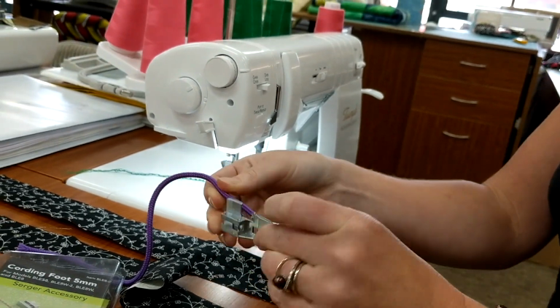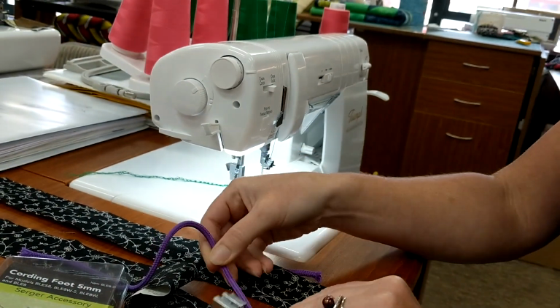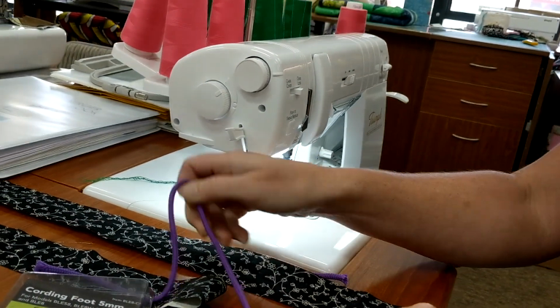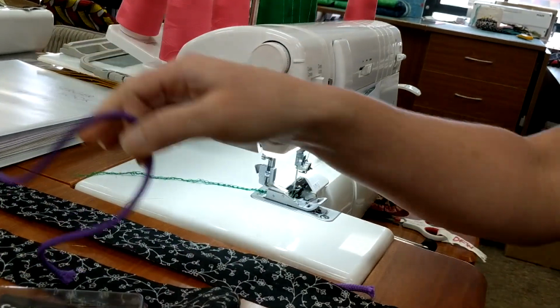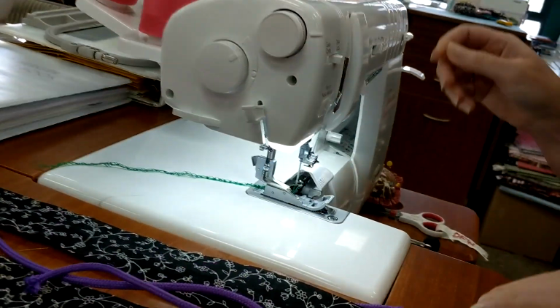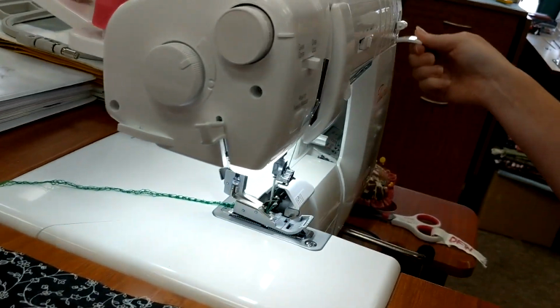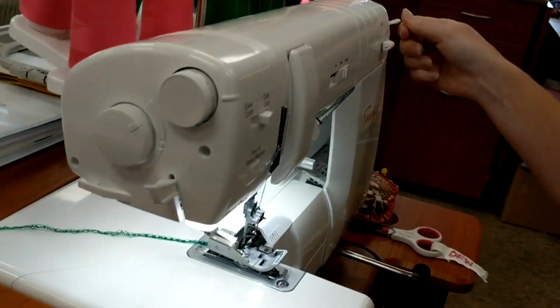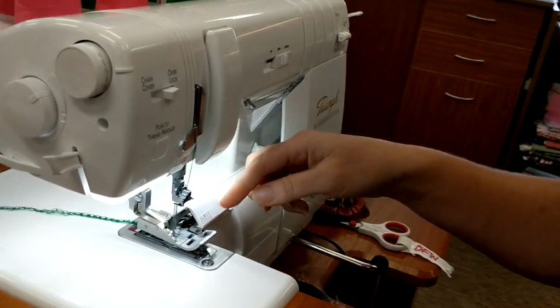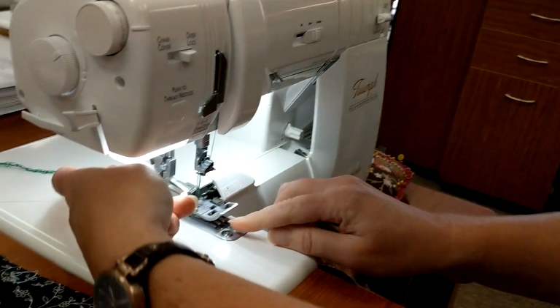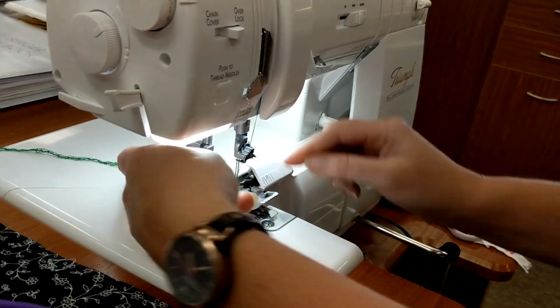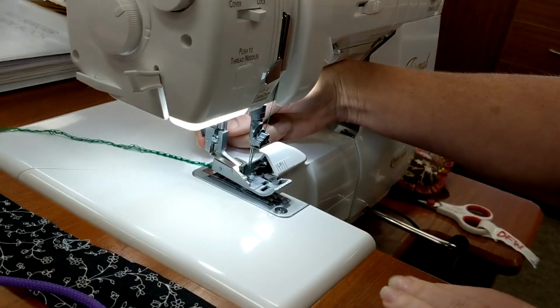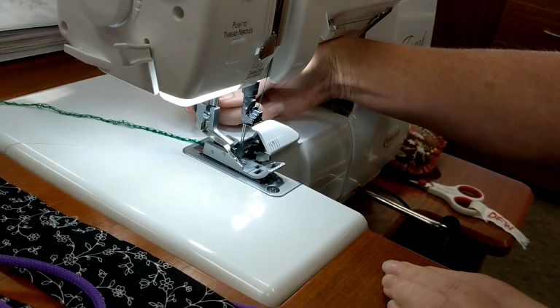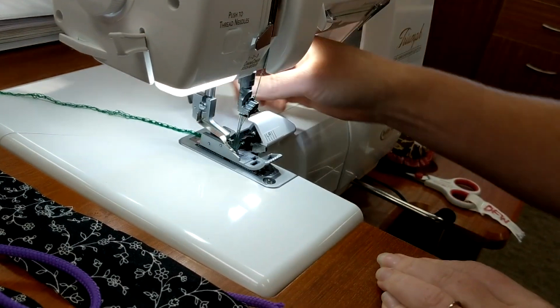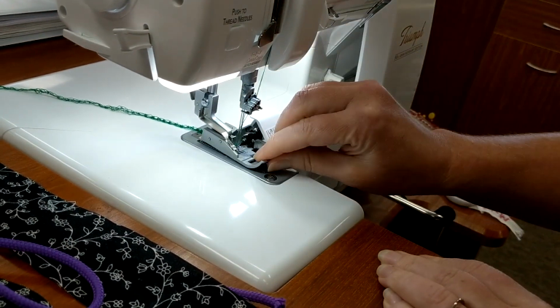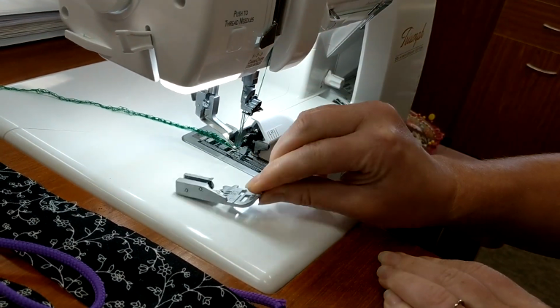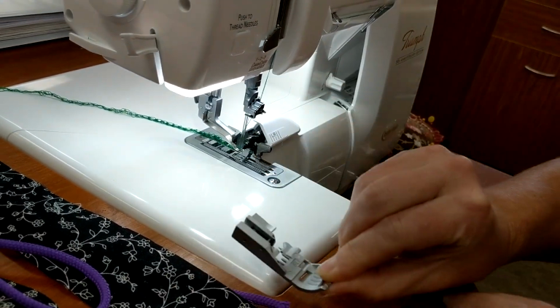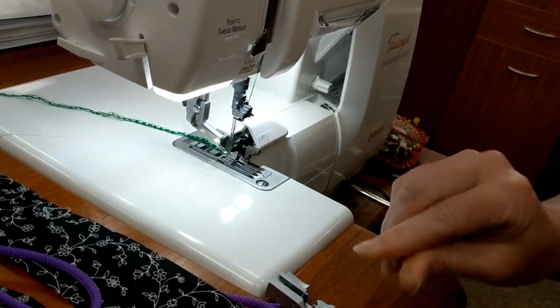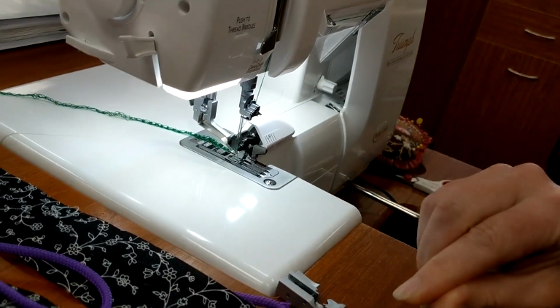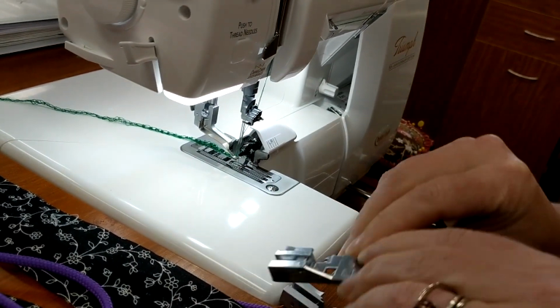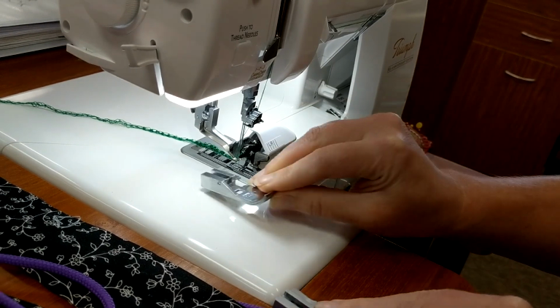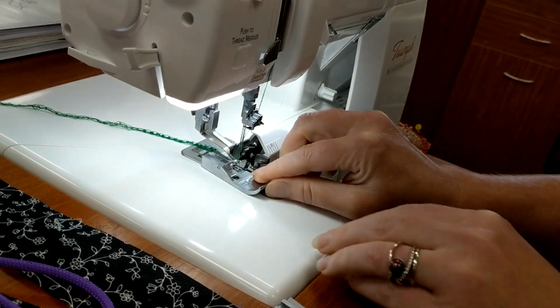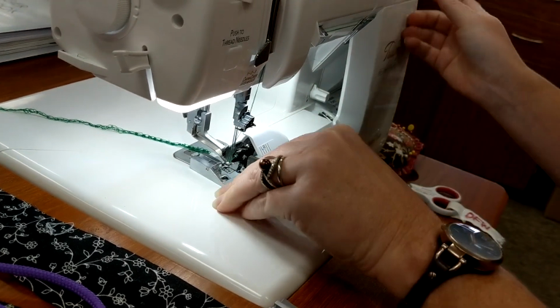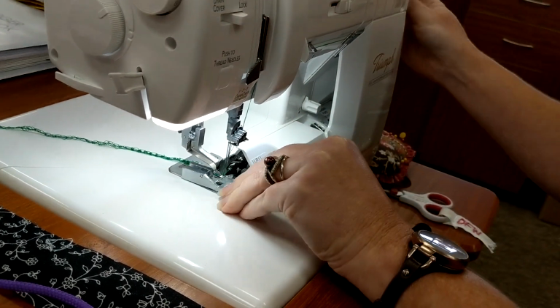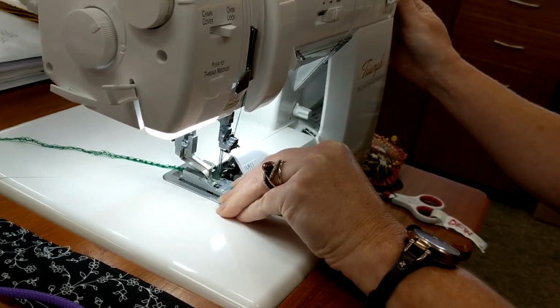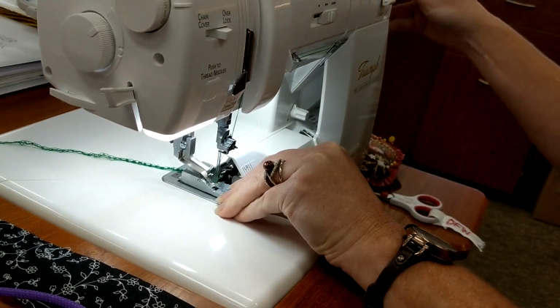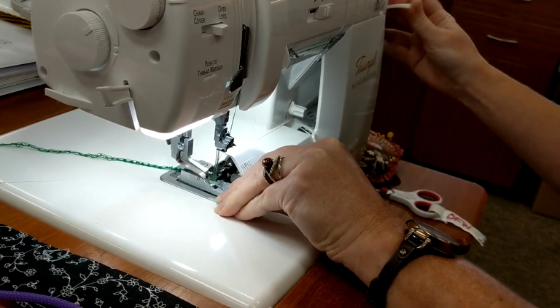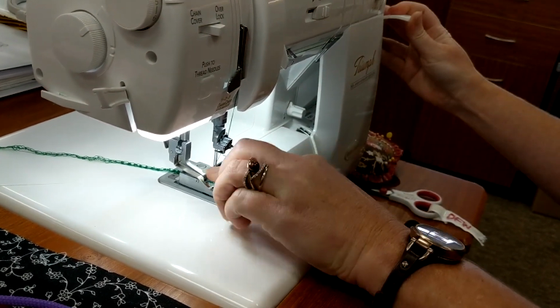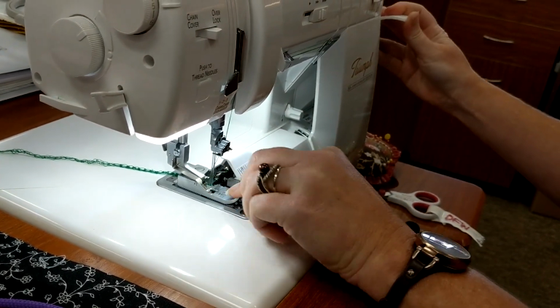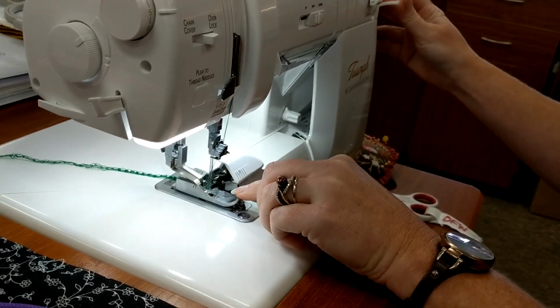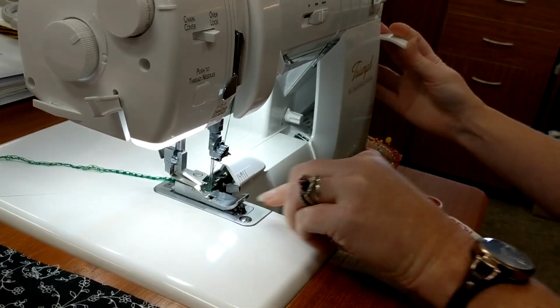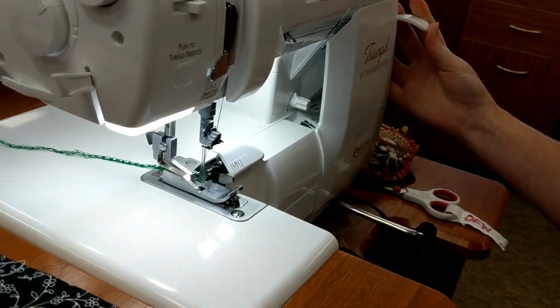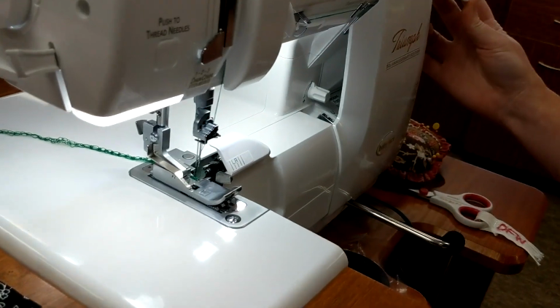On your serger you're going to lift up your presser foot, and in the back of the foot you're going to push the button that will snap the foot off. Then you're going to take this foot and just slide it in where it needs to go right over the bar, and just lower the foot down.